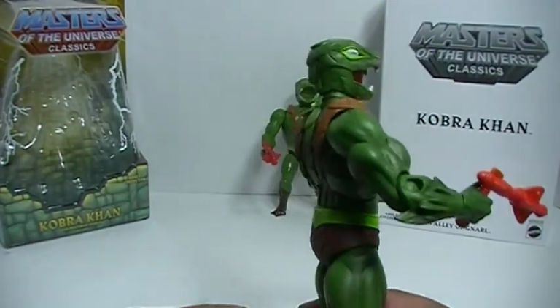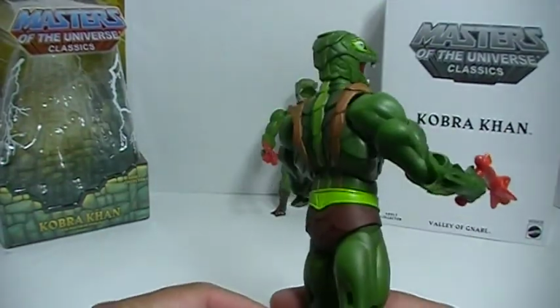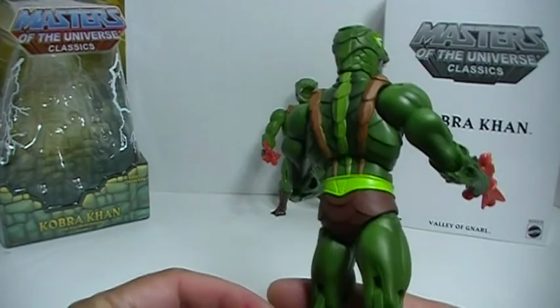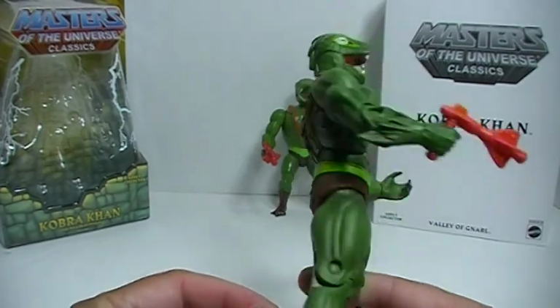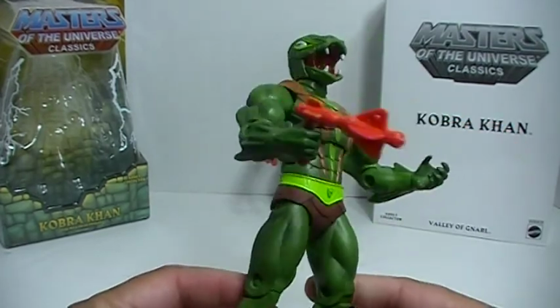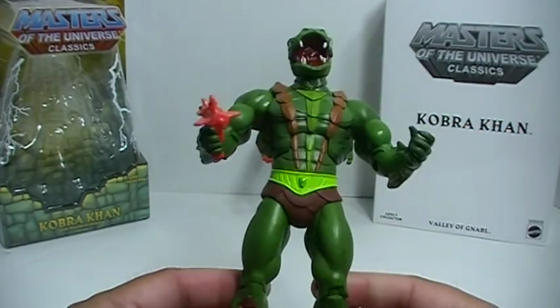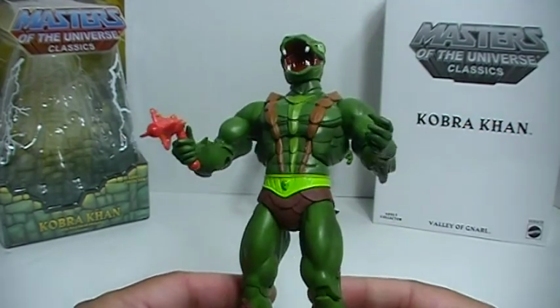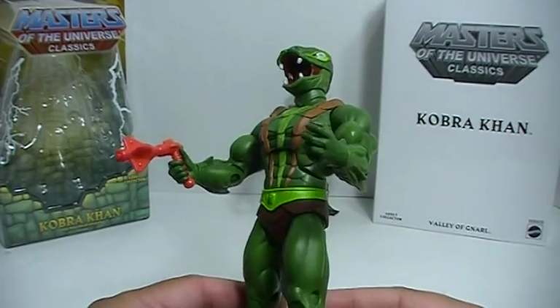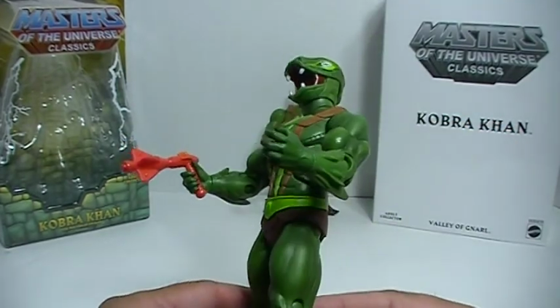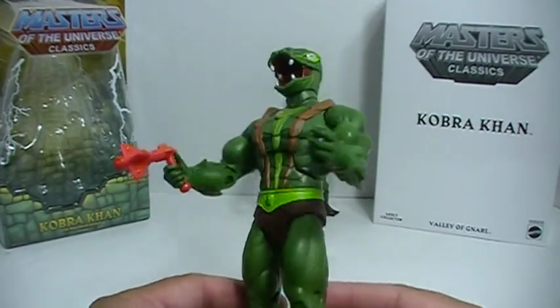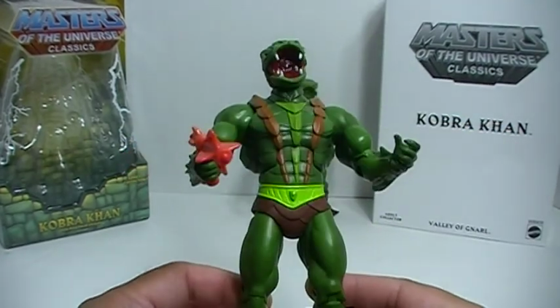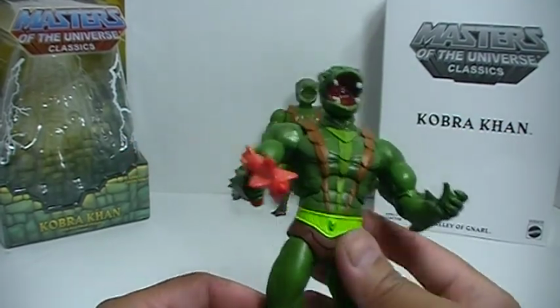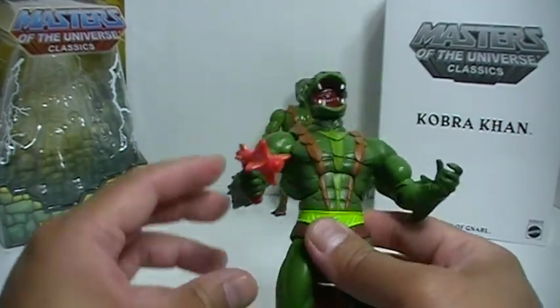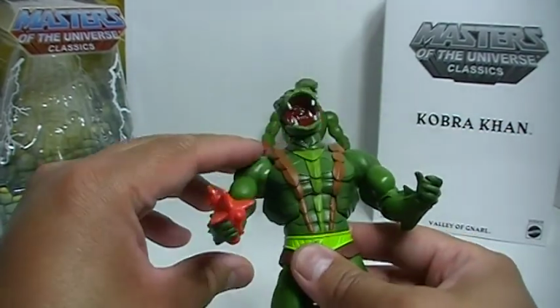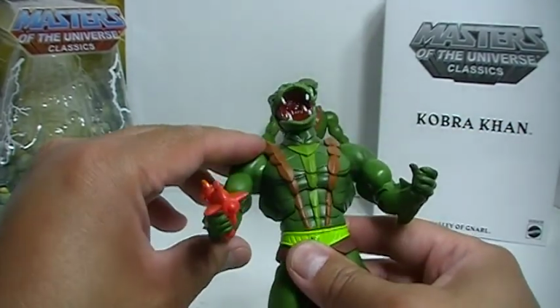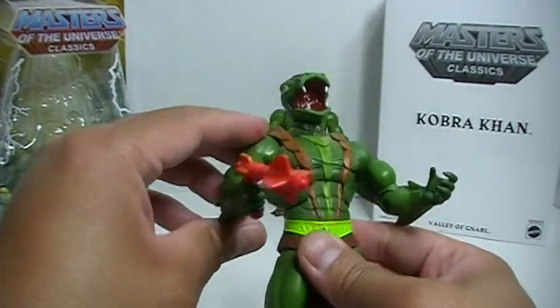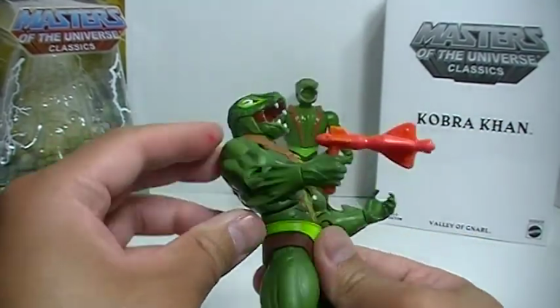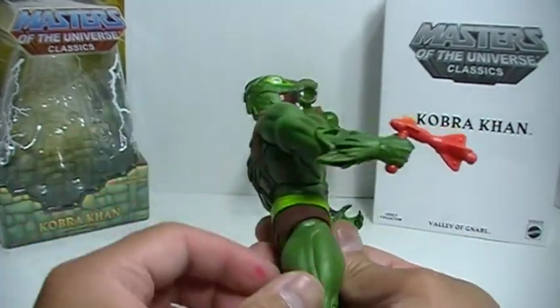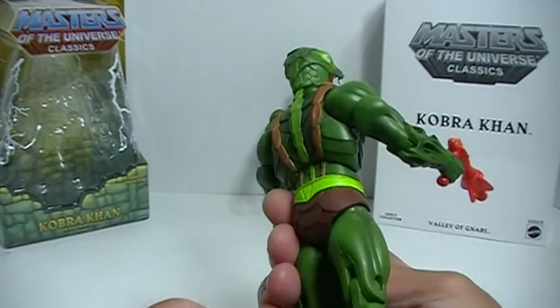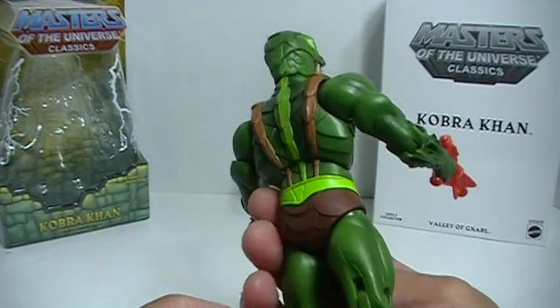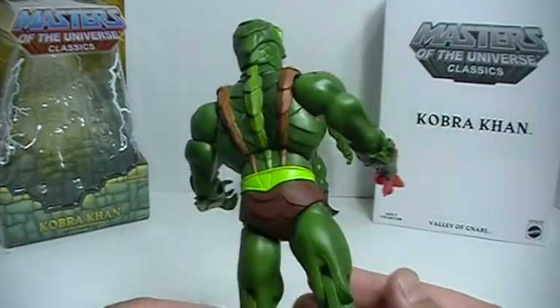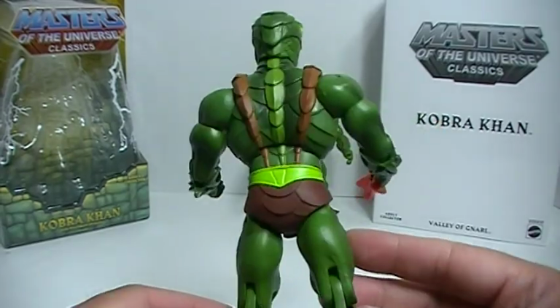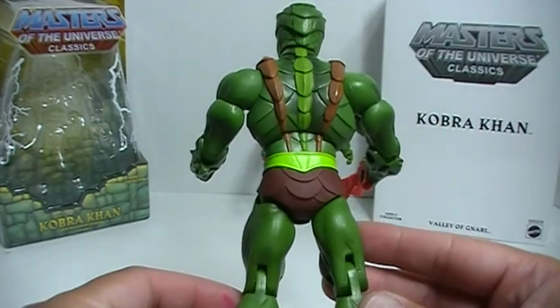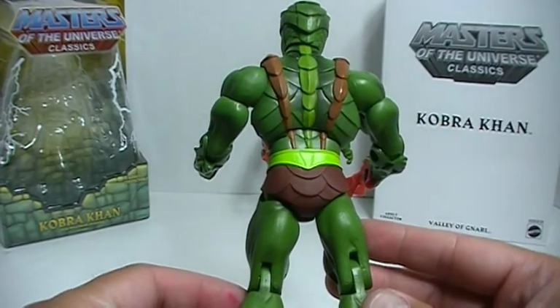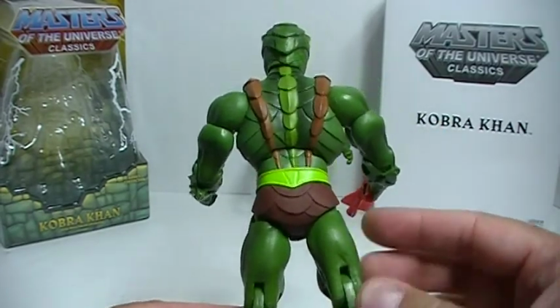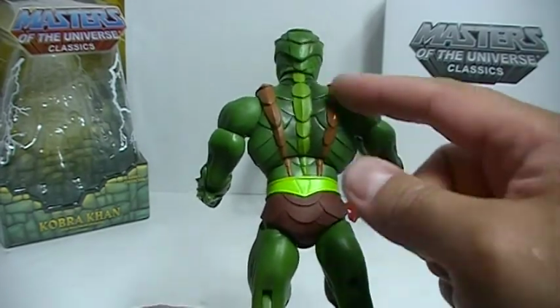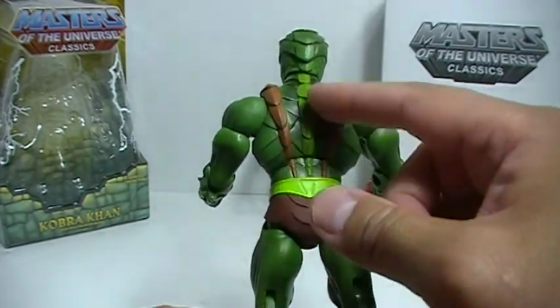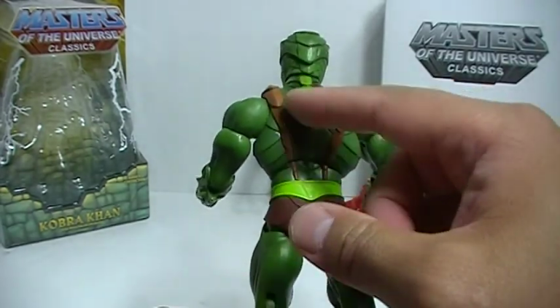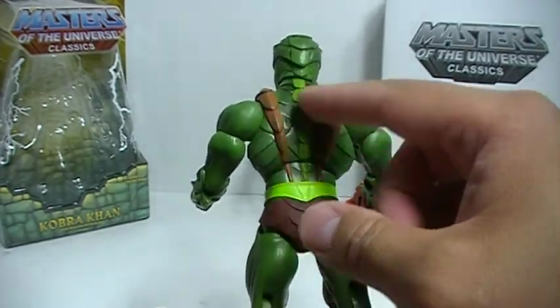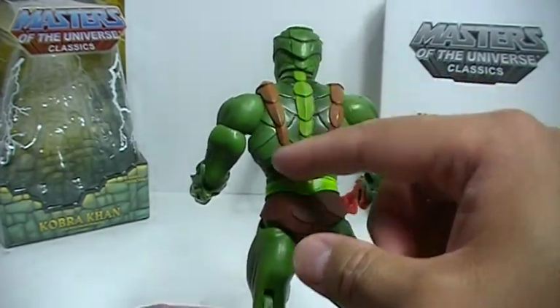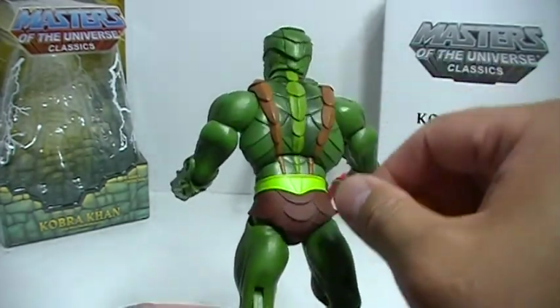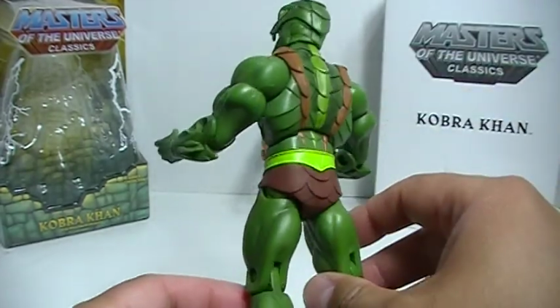They just did a great job at basically updating the figure for modern times, which is nice. Nice scale sculpt there.